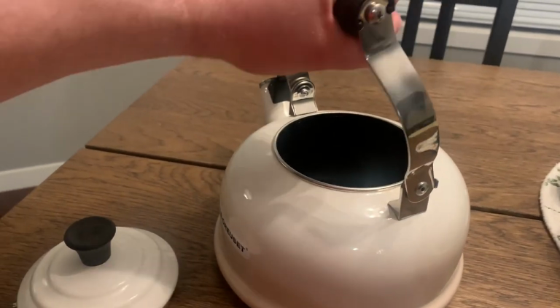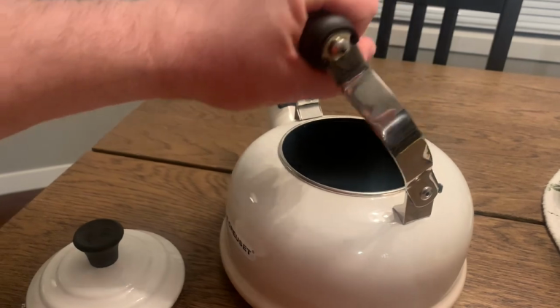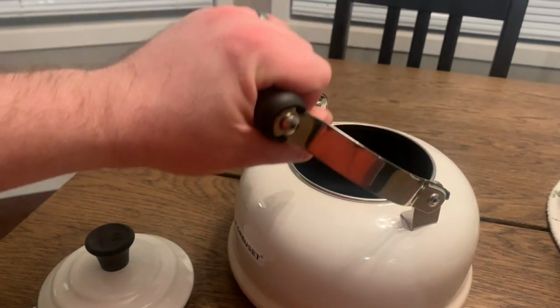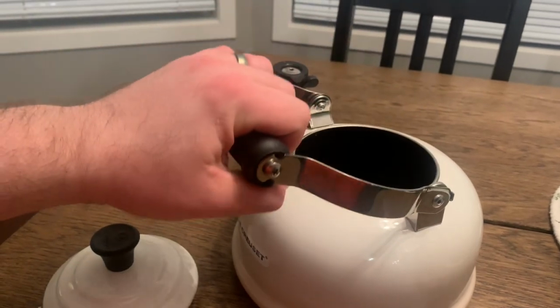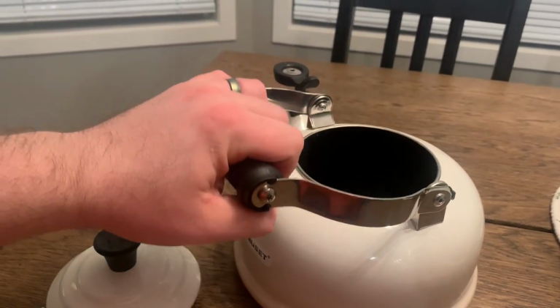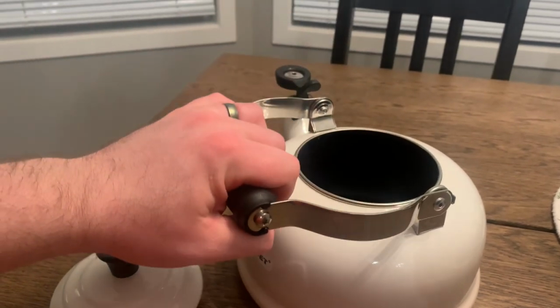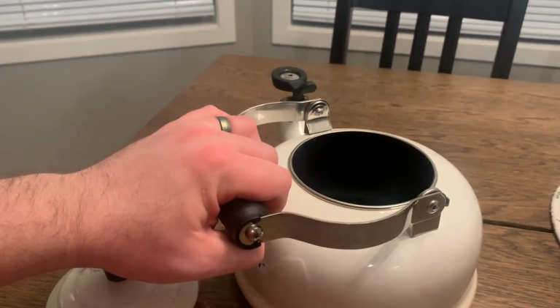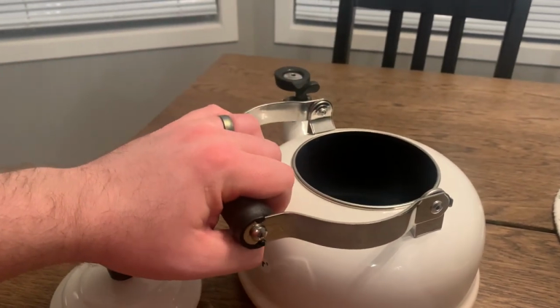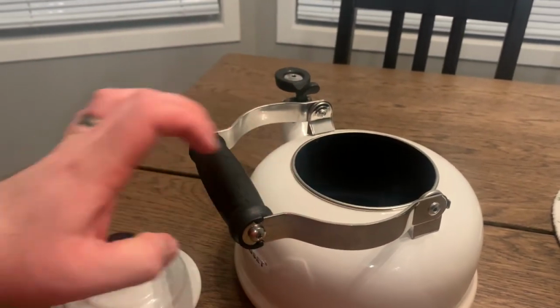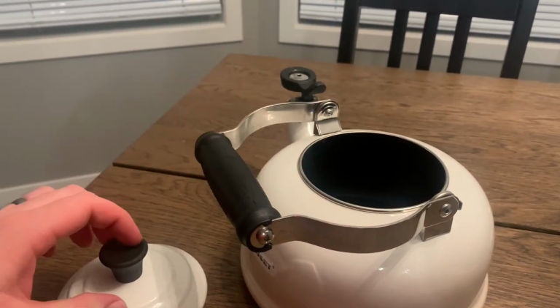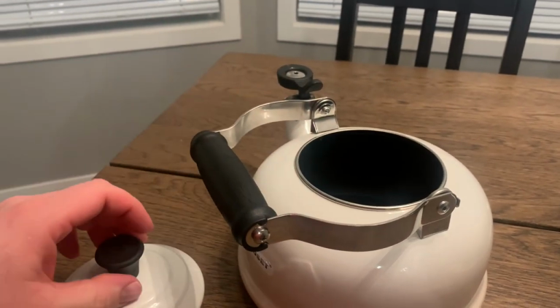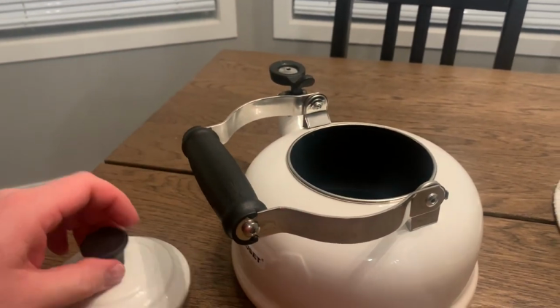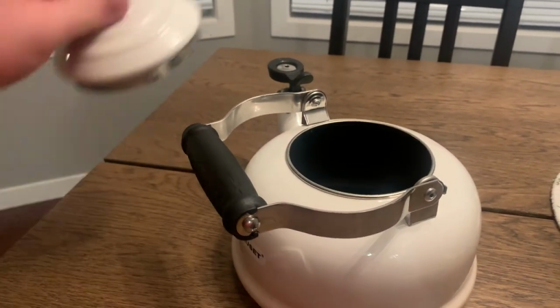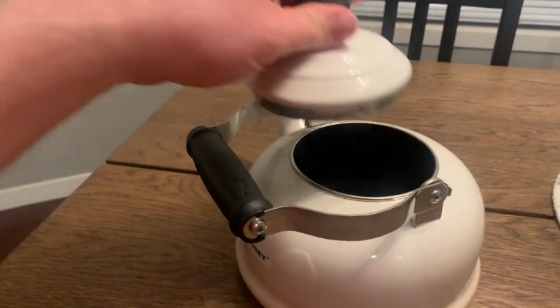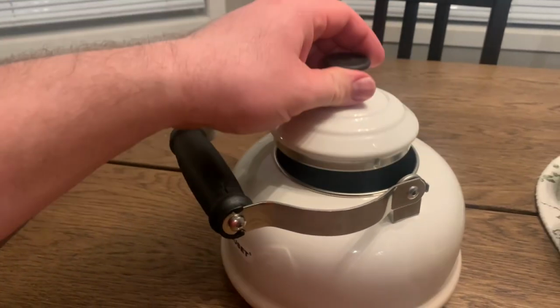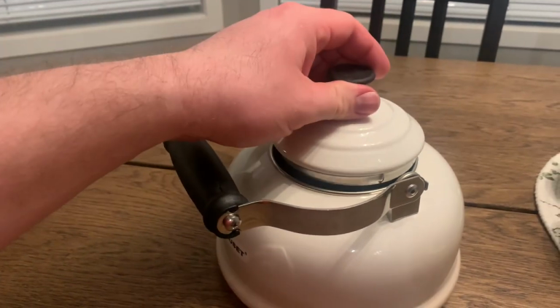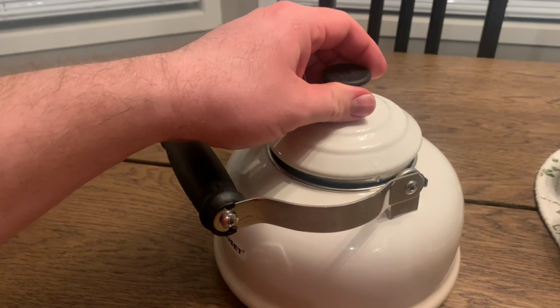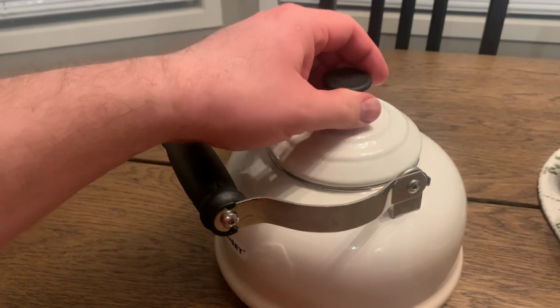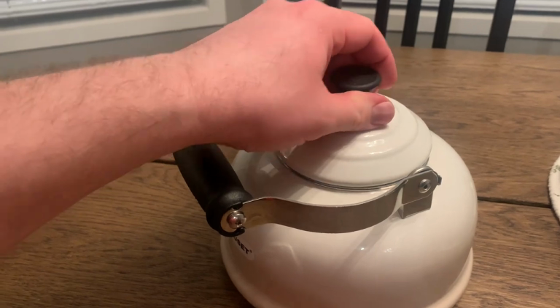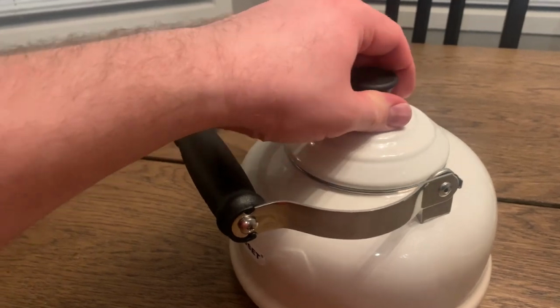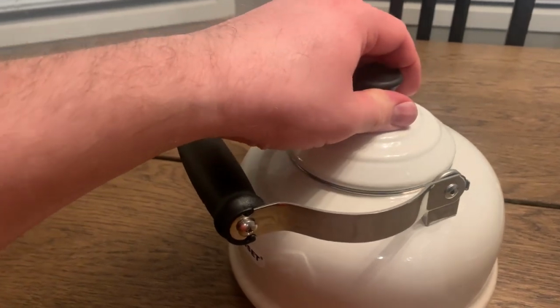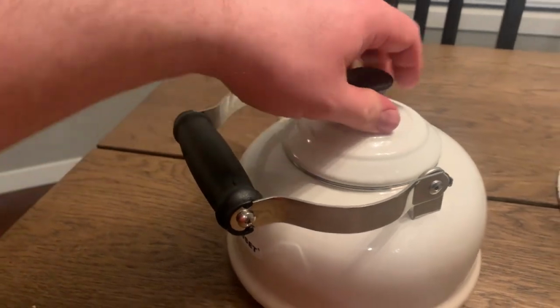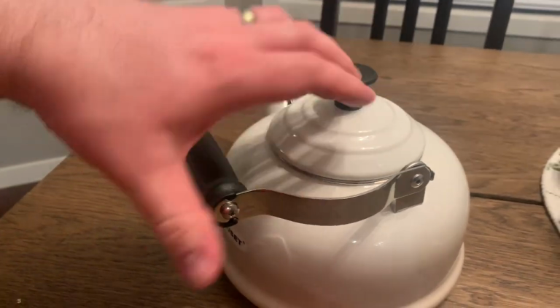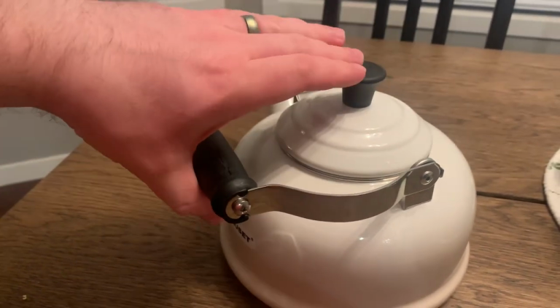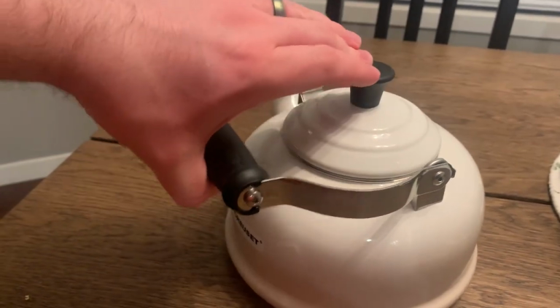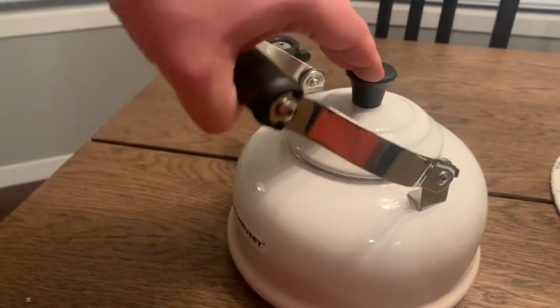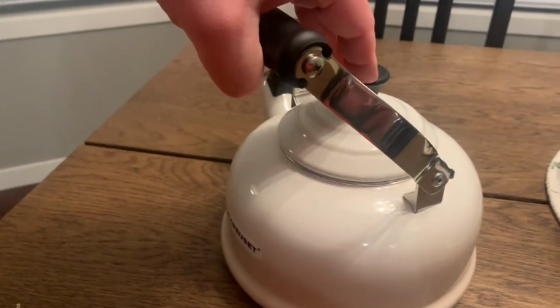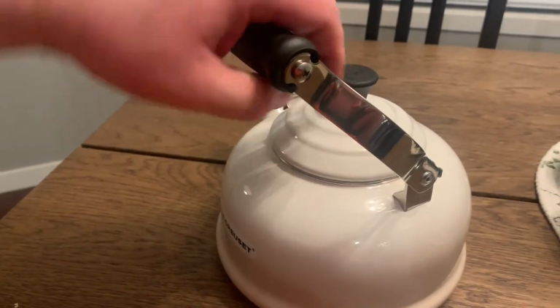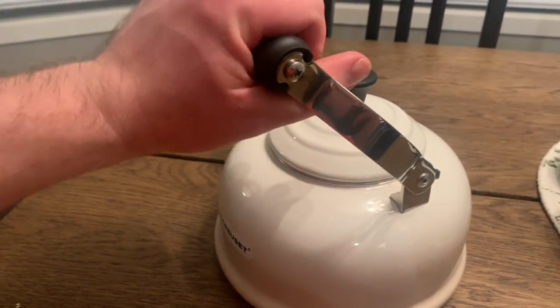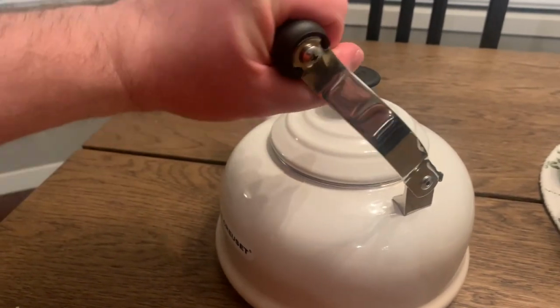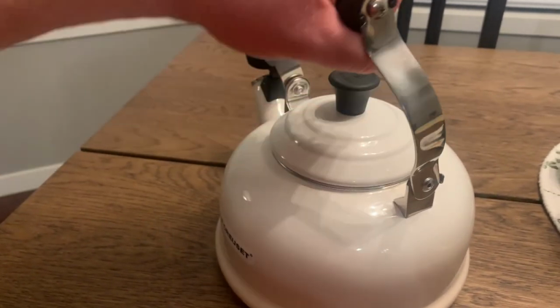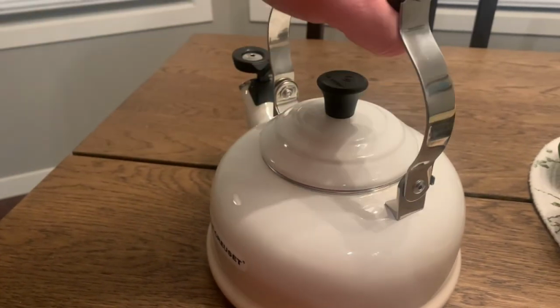Overall, I would say that this is a very nice kettle. You can only tip the handle one way, and the lid fits snugly. Everything about it is nice.